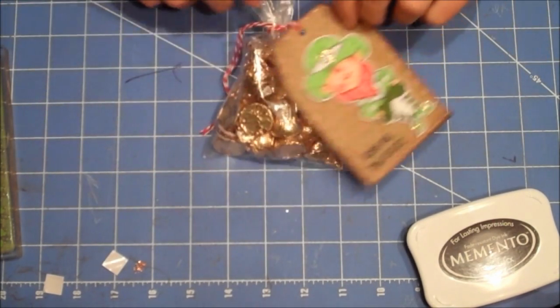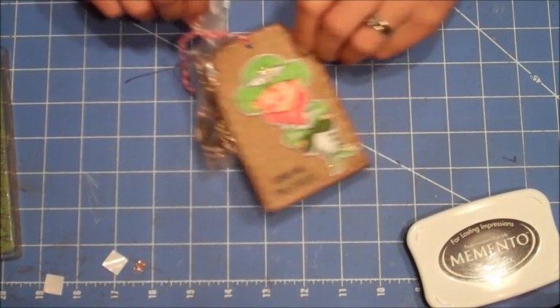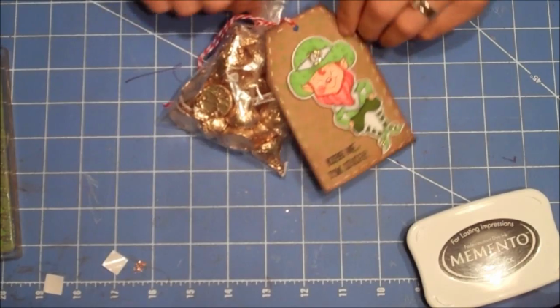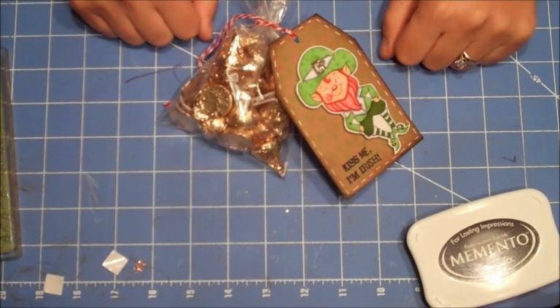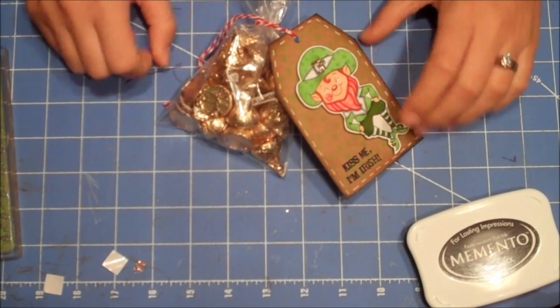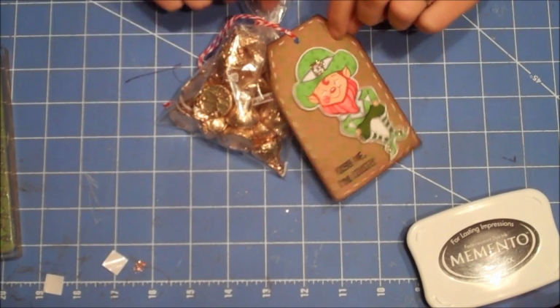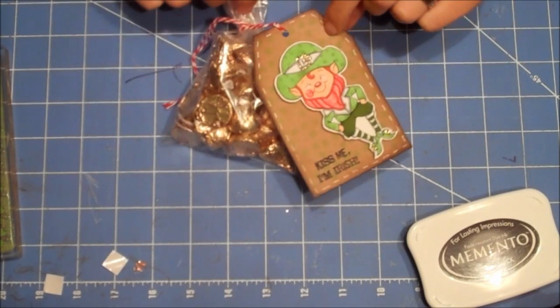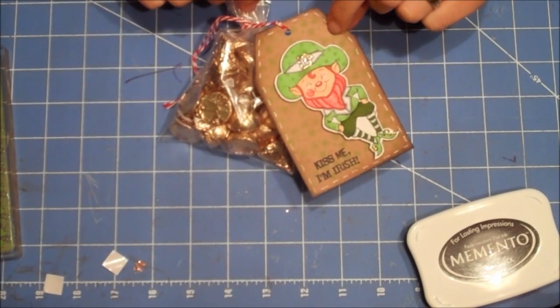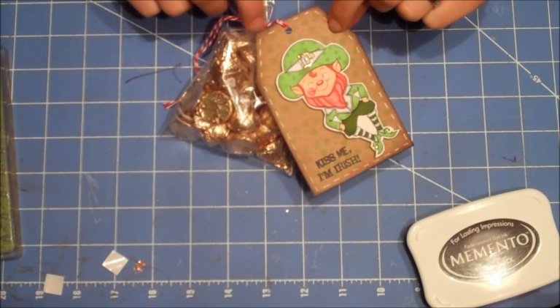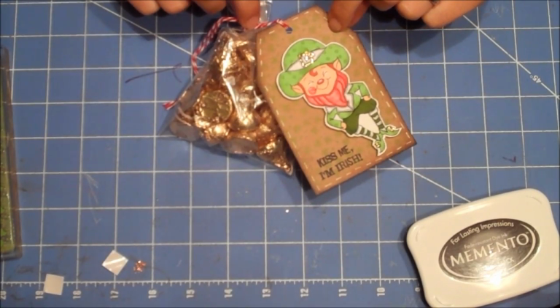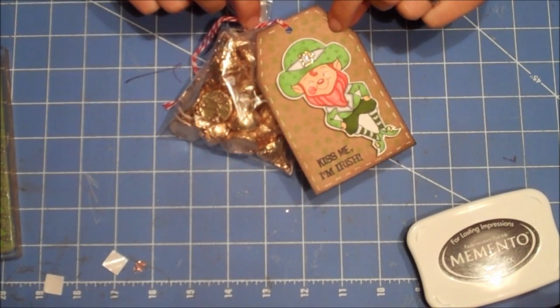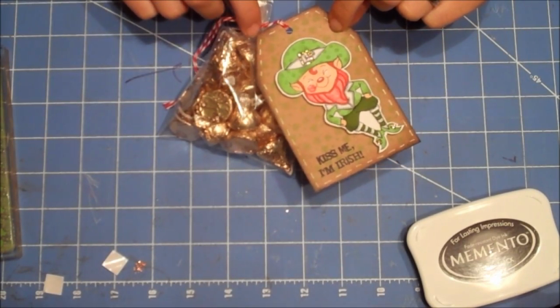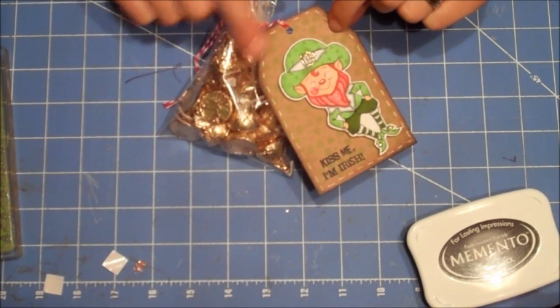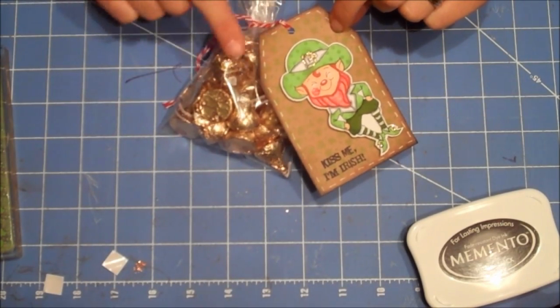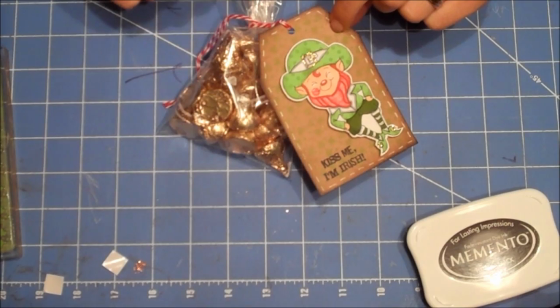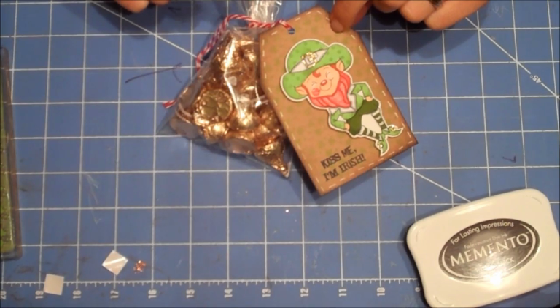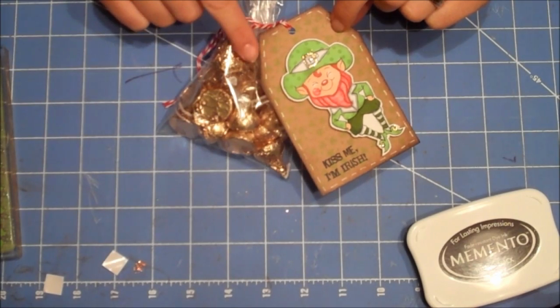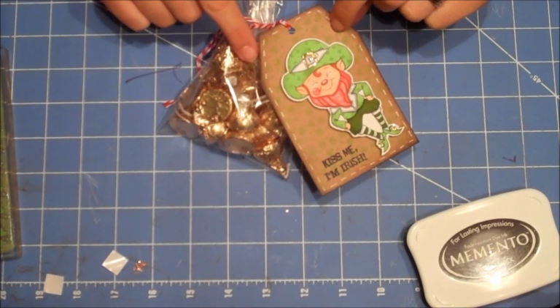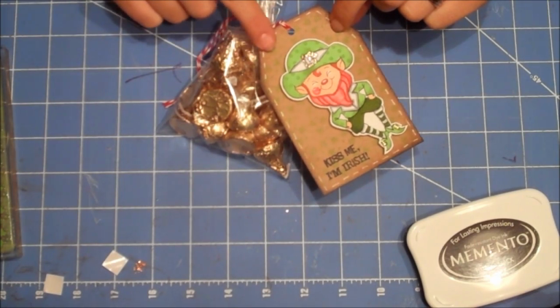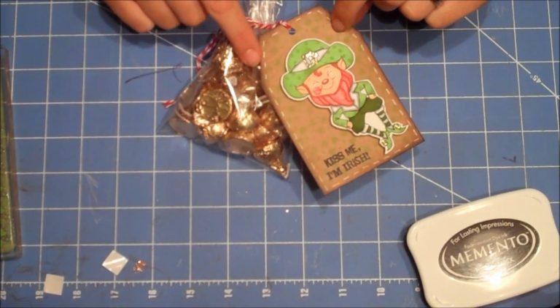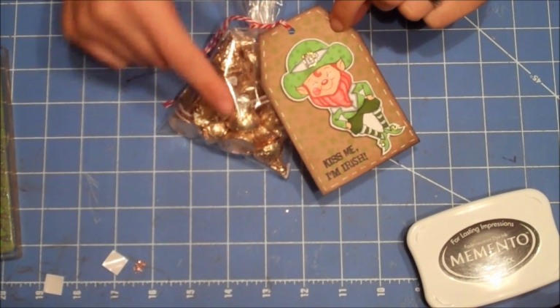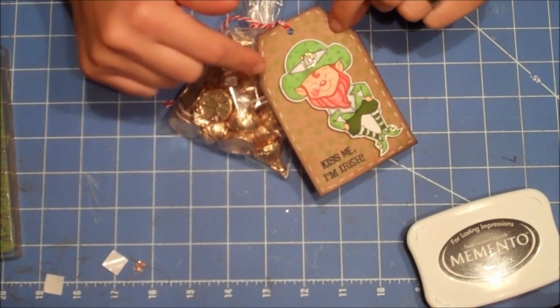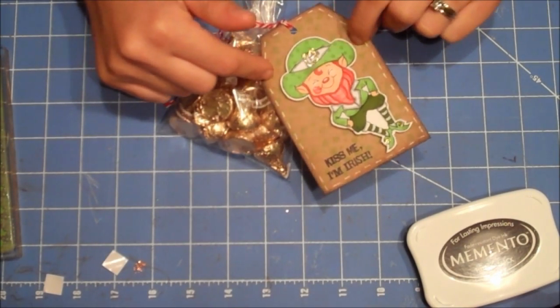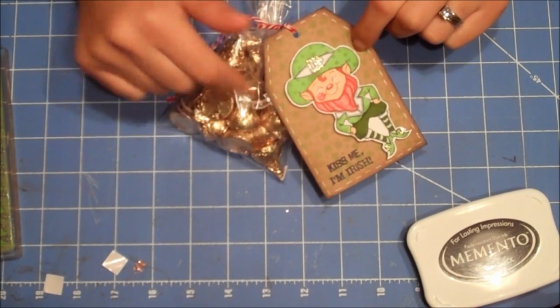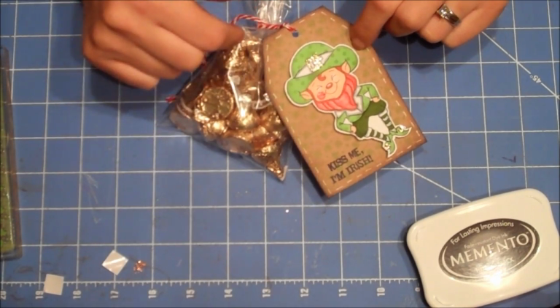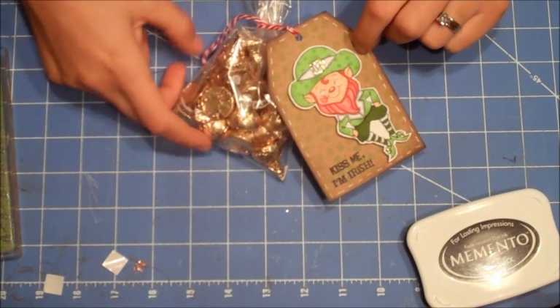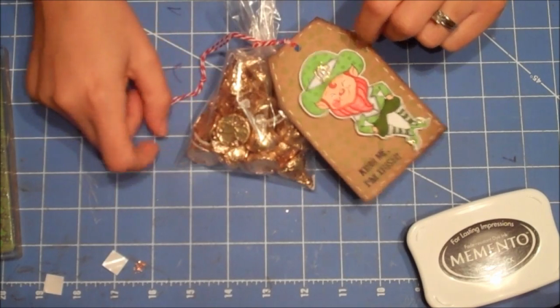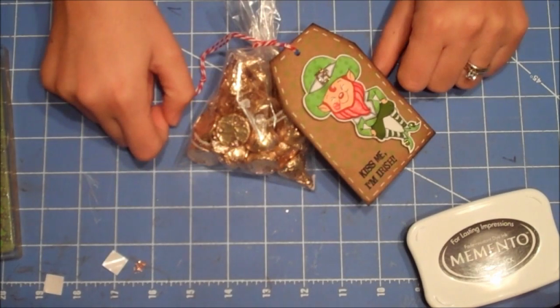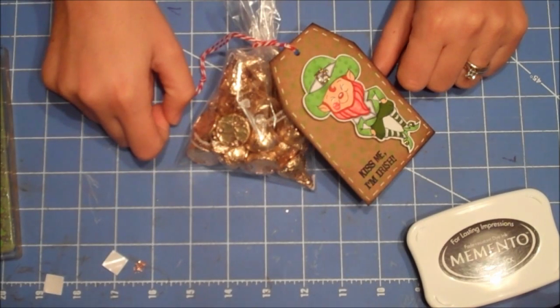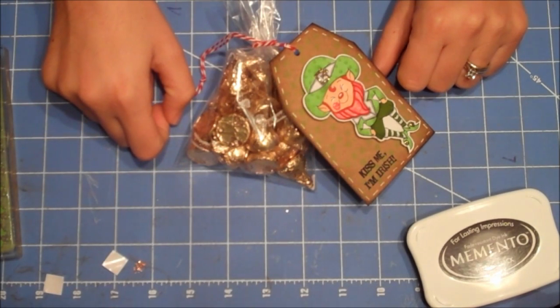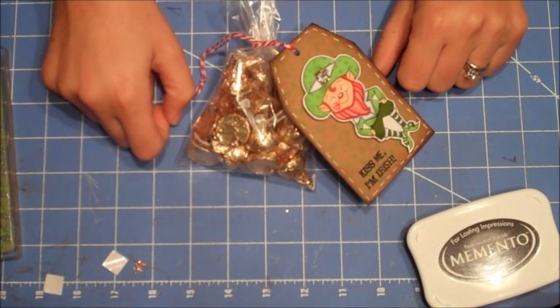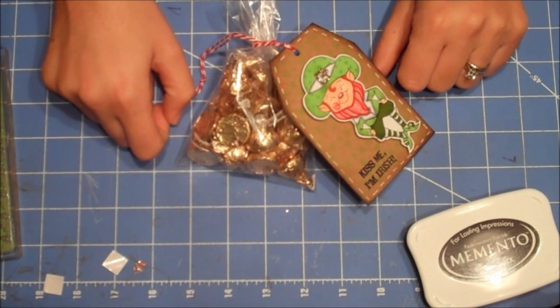A little bag of gold kisses. Thank you for watching my video today, and I'll have pictures up on my blog of the finished product. Have a good day, bye!